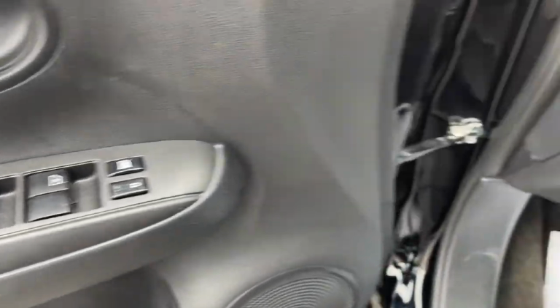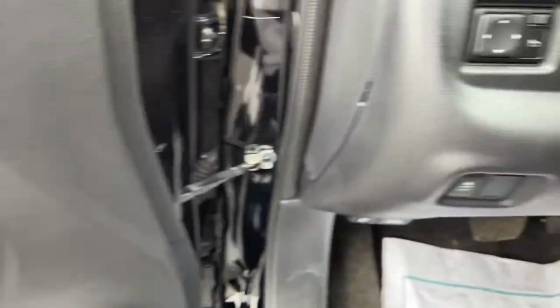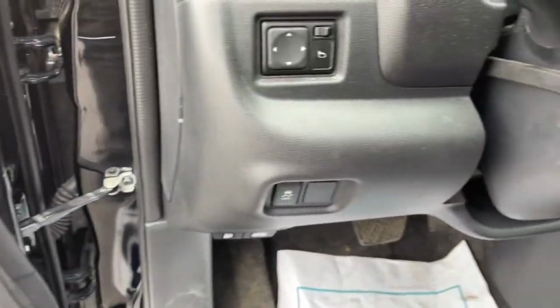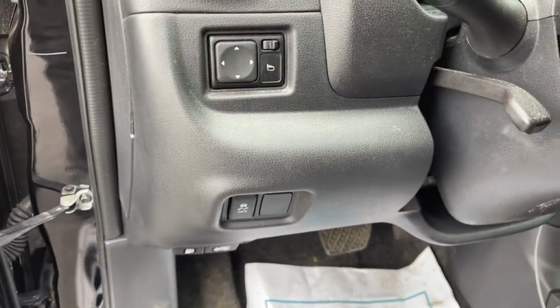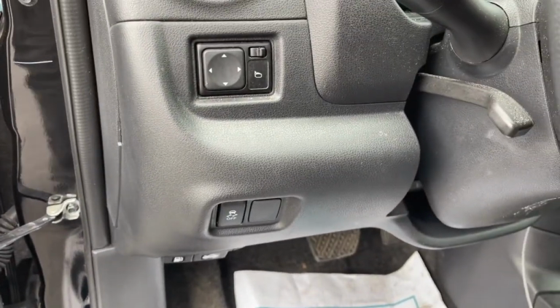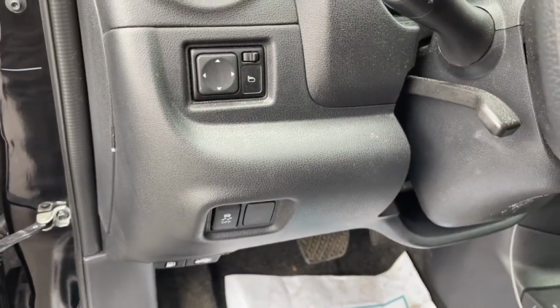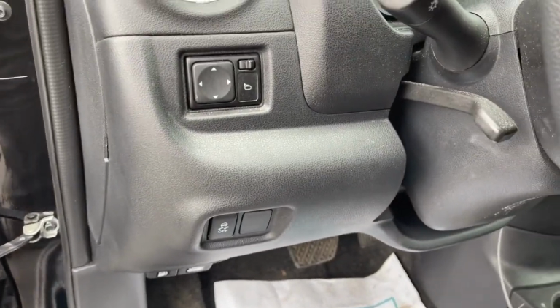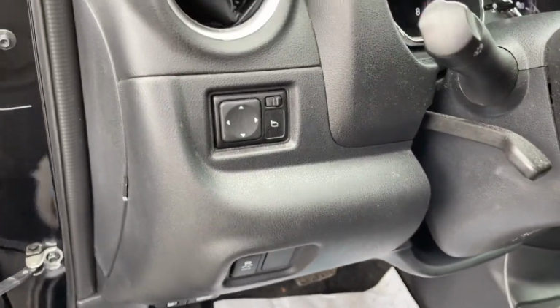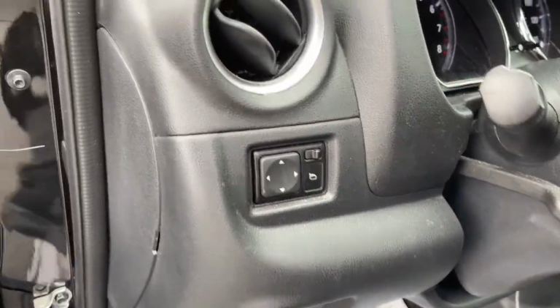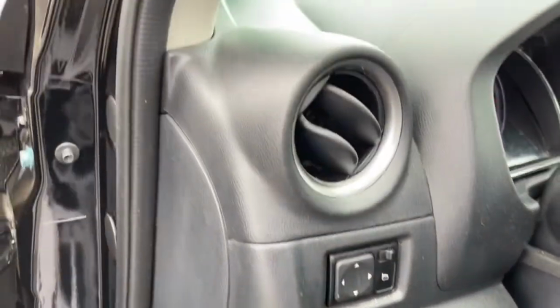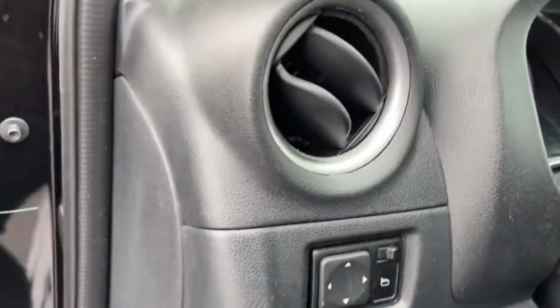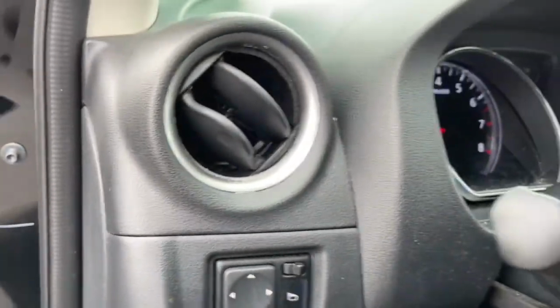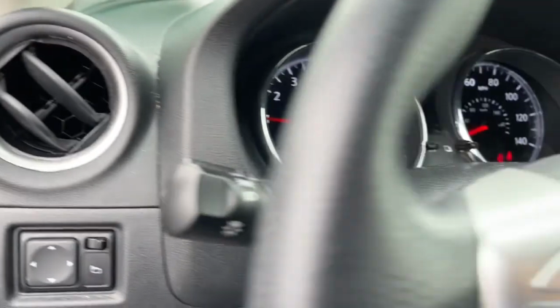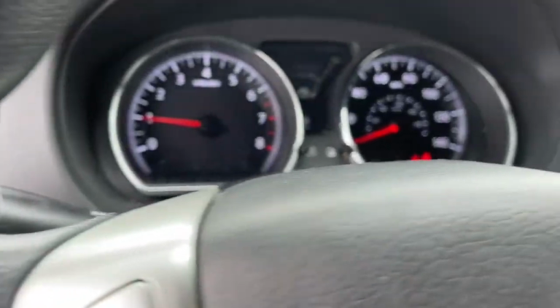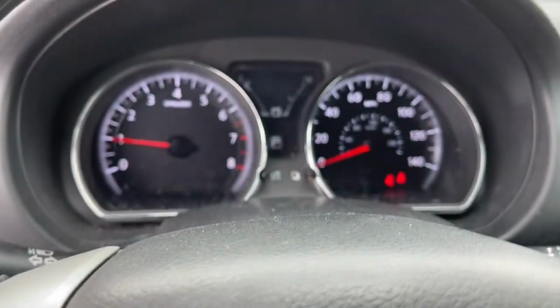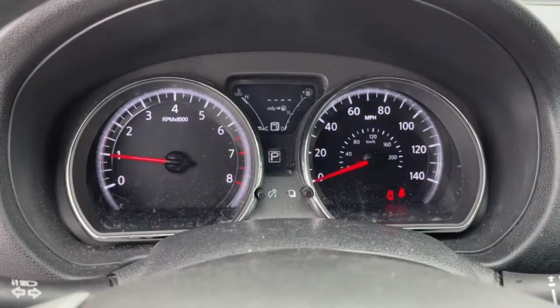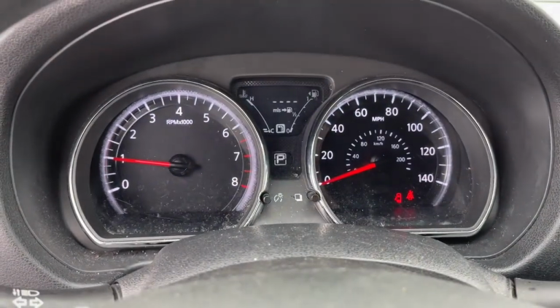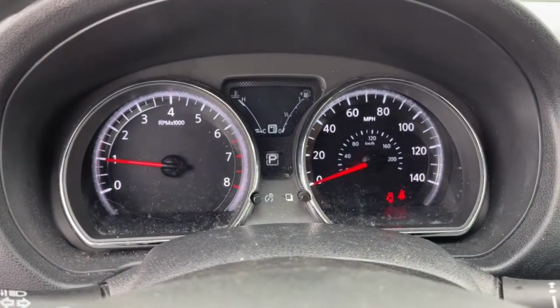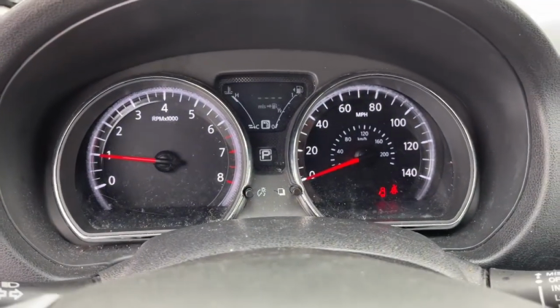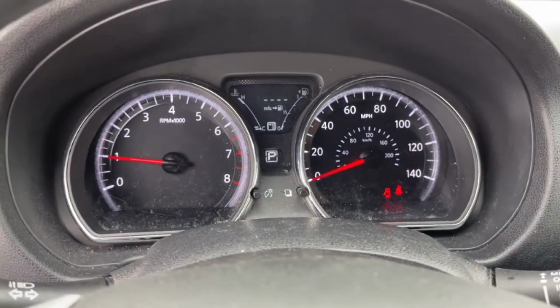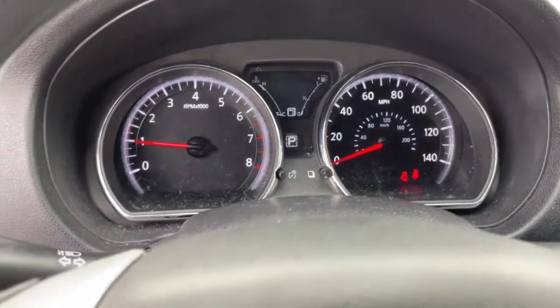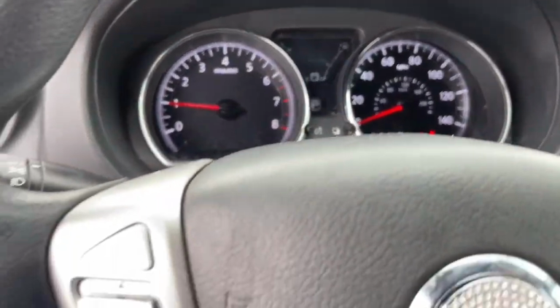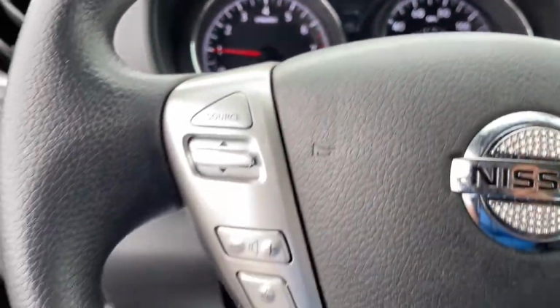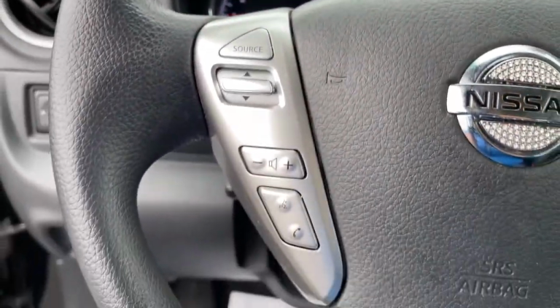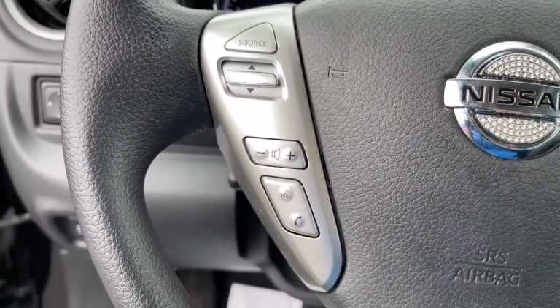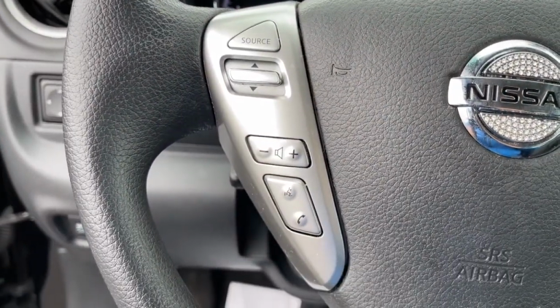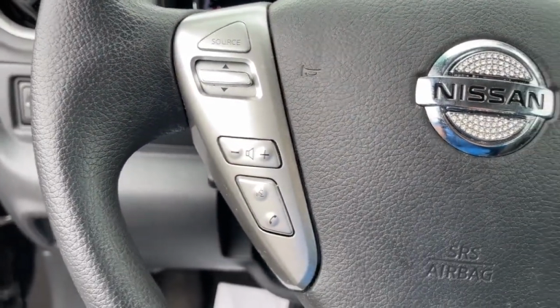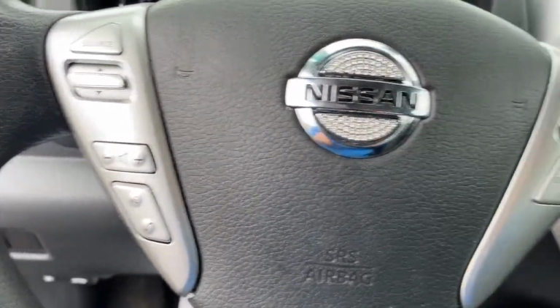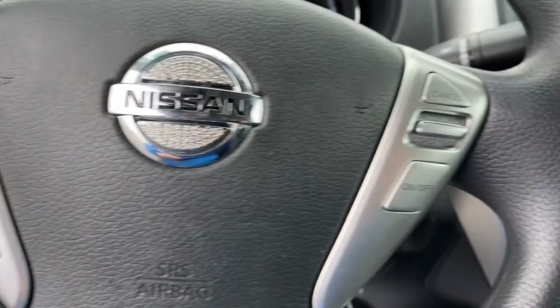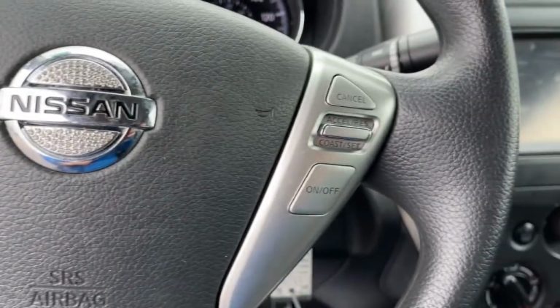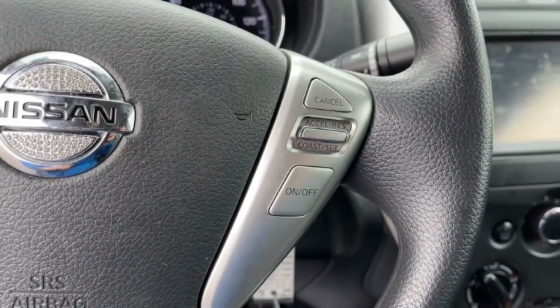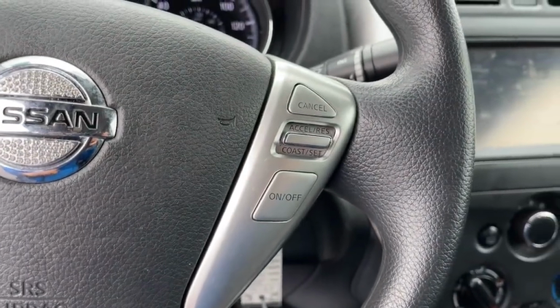The following are some of this vehicle's highlighted options: electronic stability control, trip computer, power windows, bucket seats, power steering.